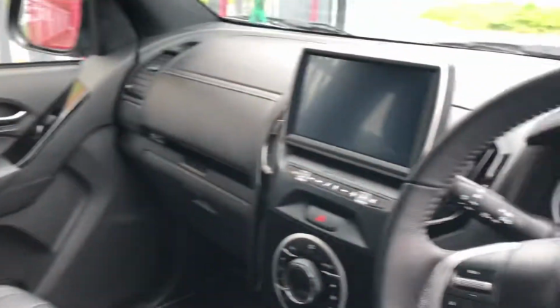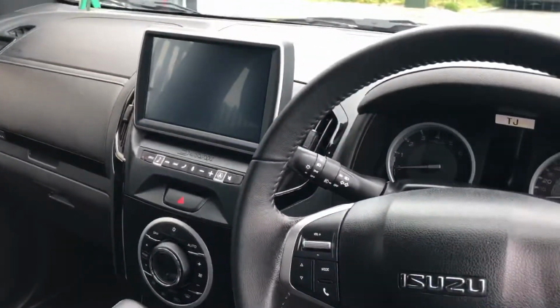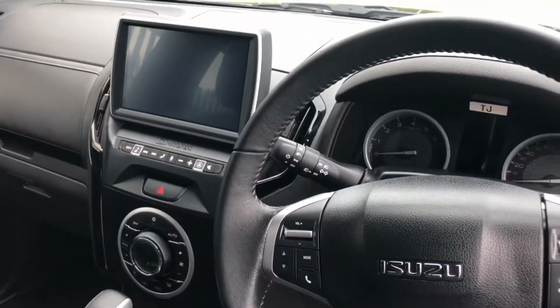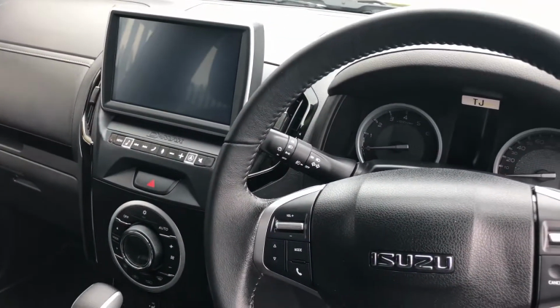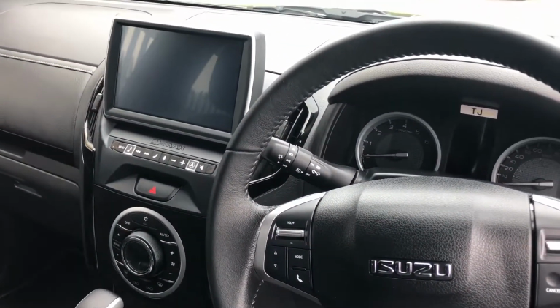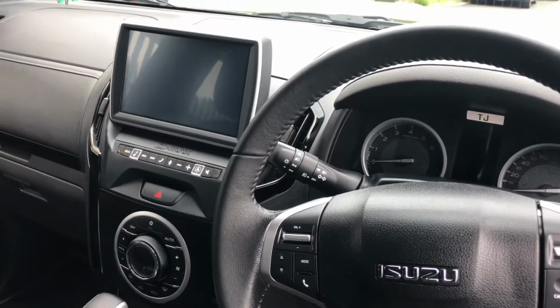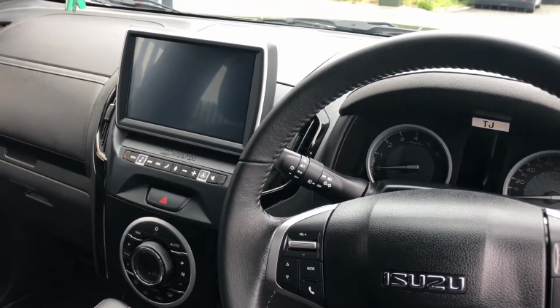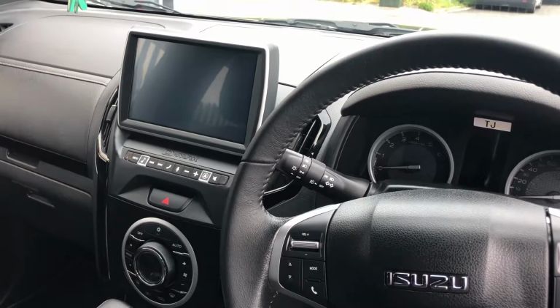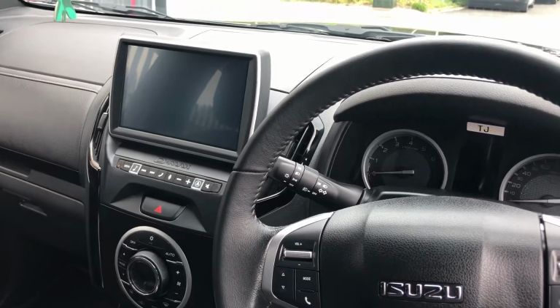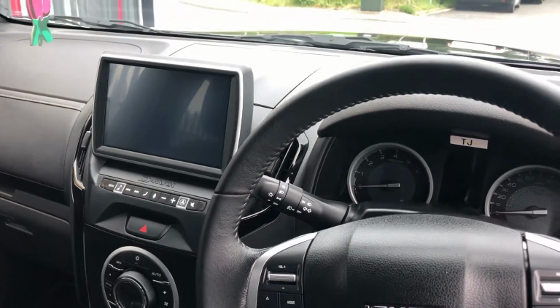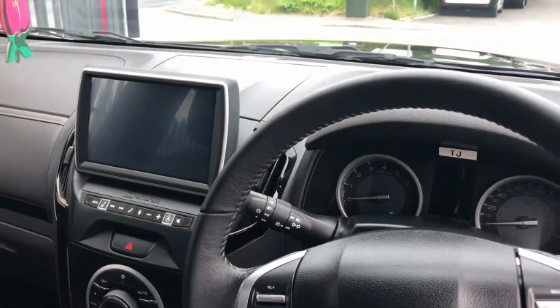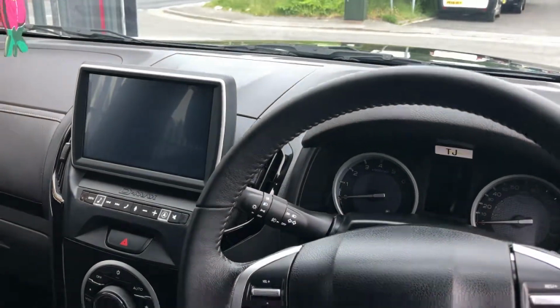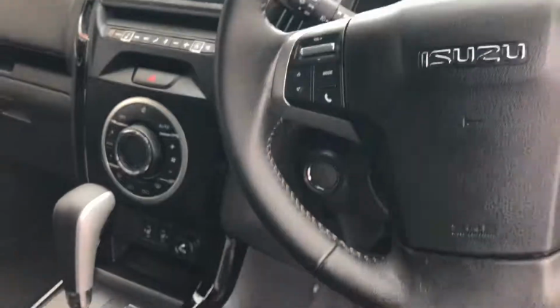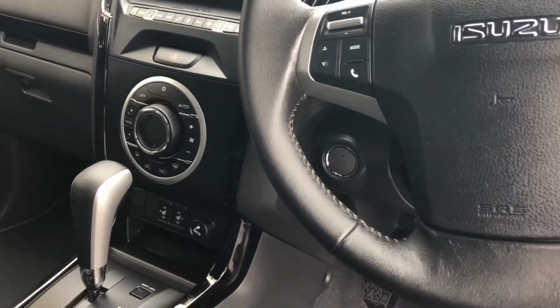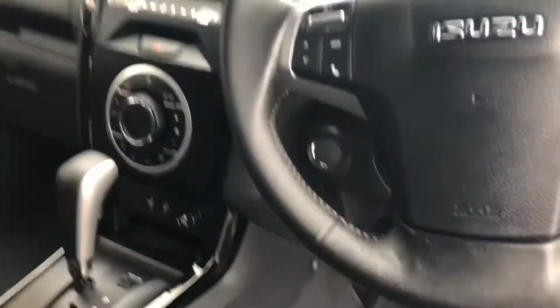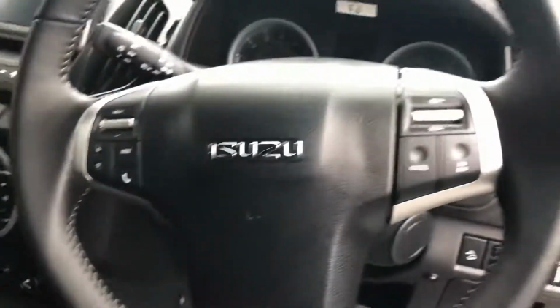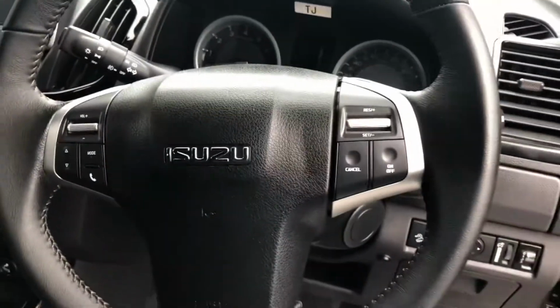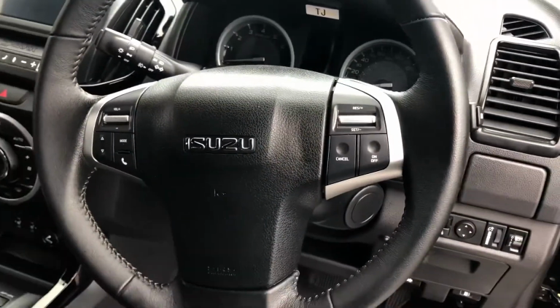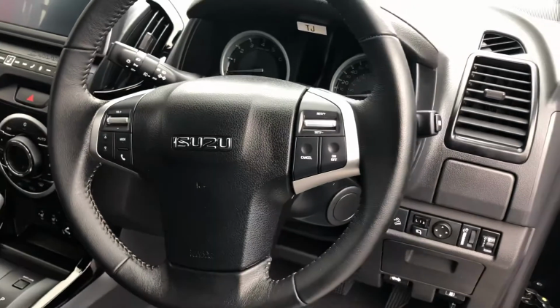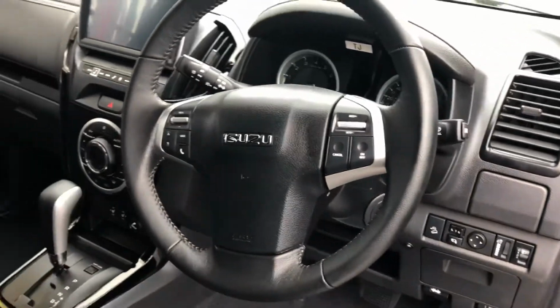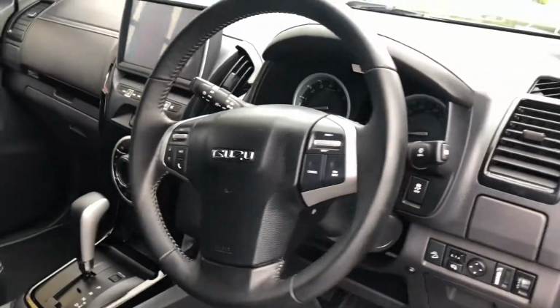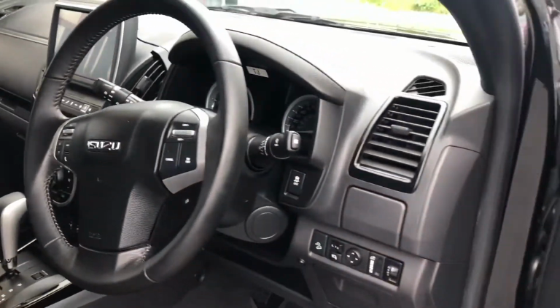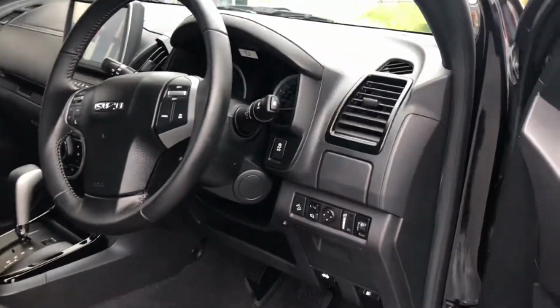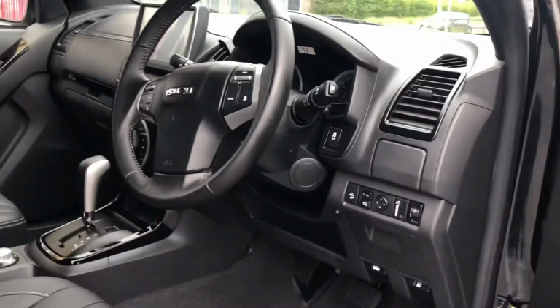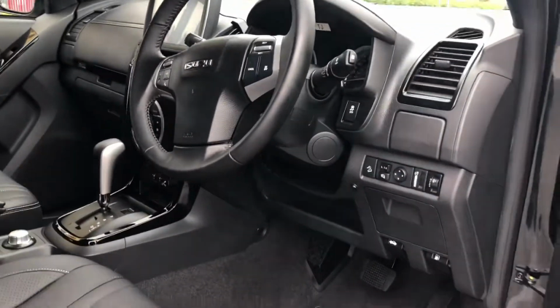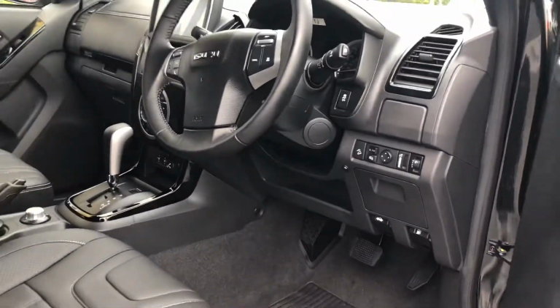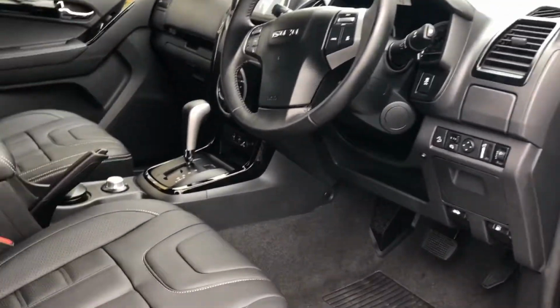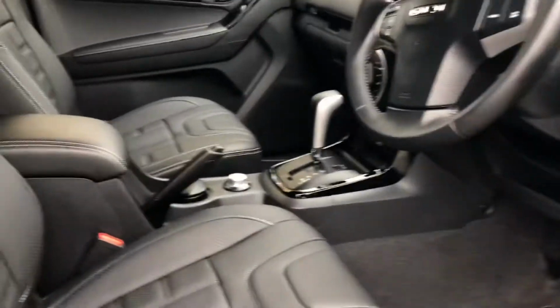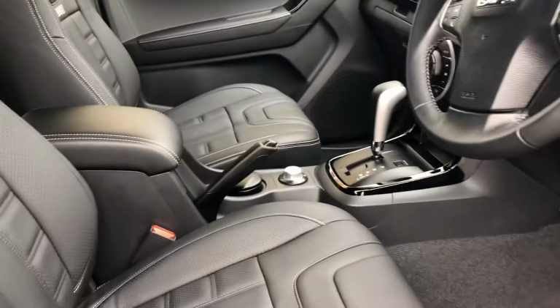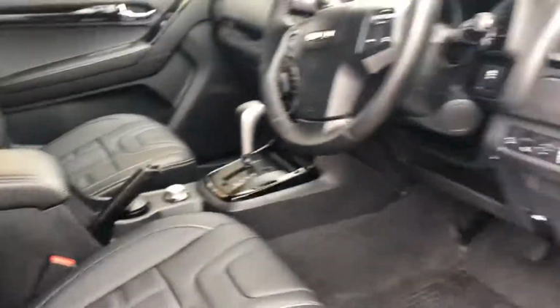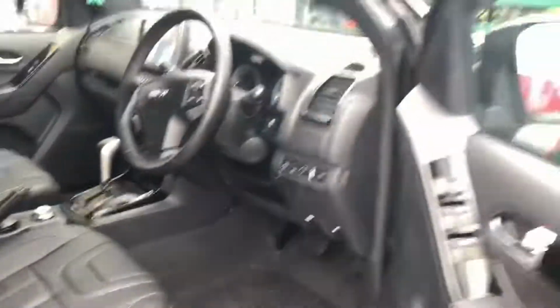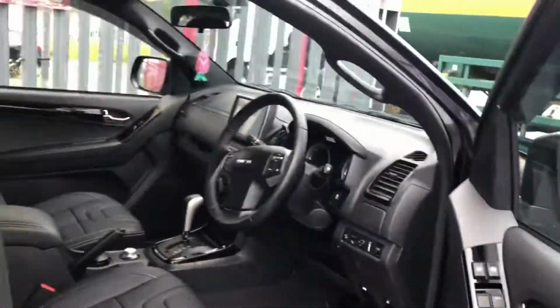It's got the Alpine 9-inch multimedia touchscreen interface. Obviously heated front seats, full multifunction steering wheel, cruise control, and all the modern conveniences that you'd expect of a vehicle today.